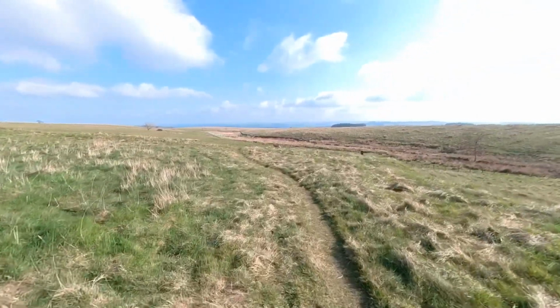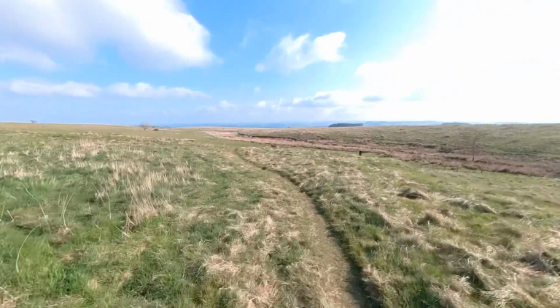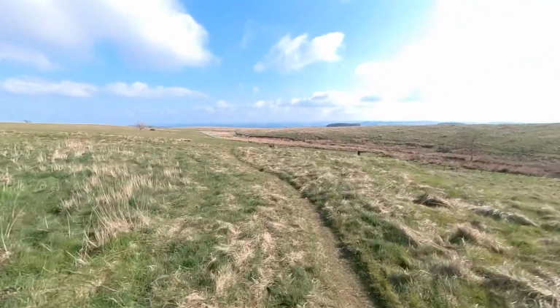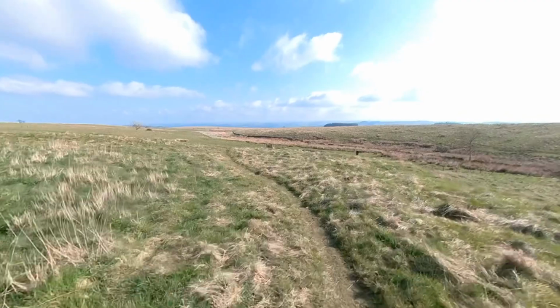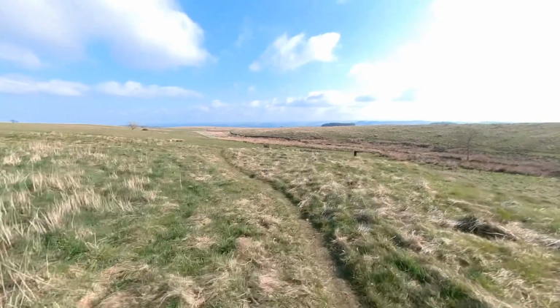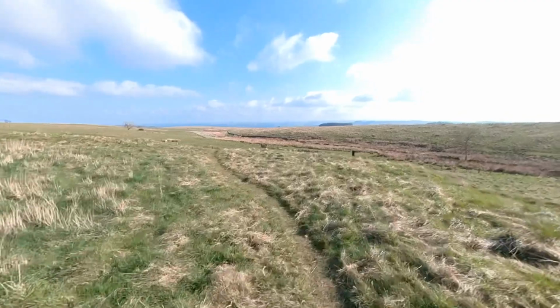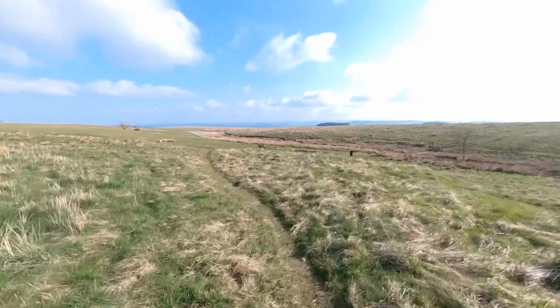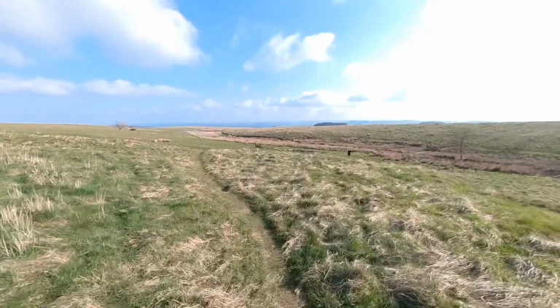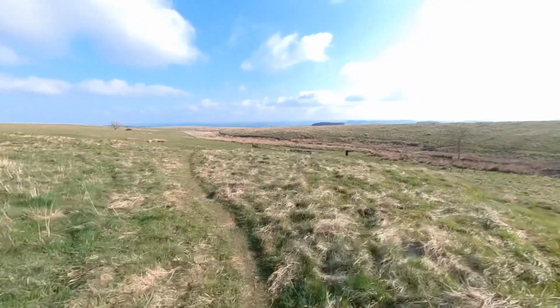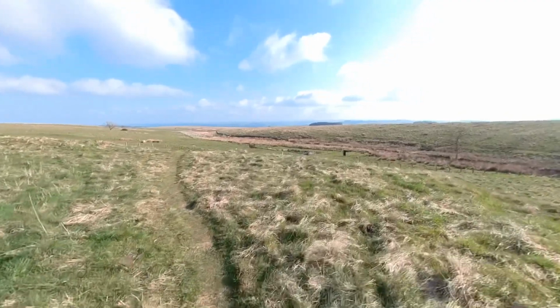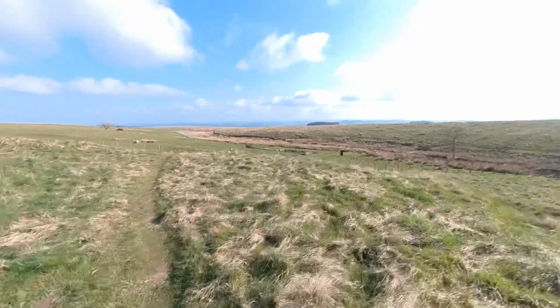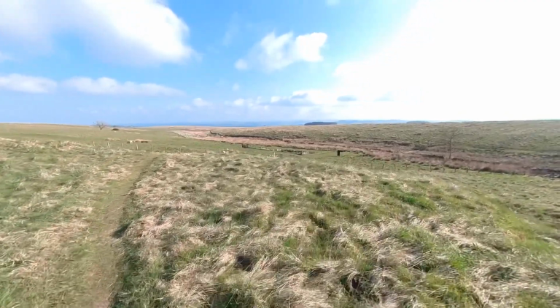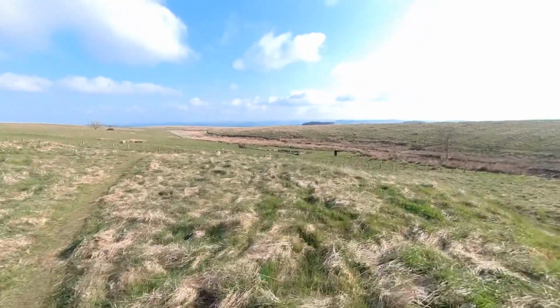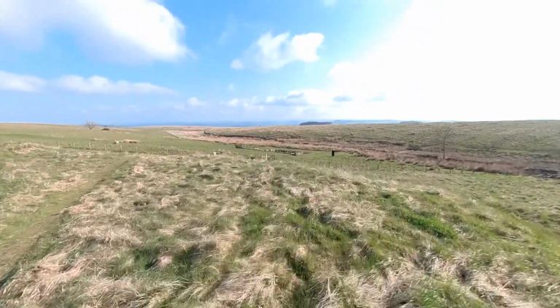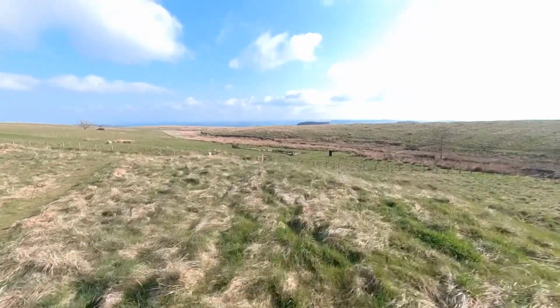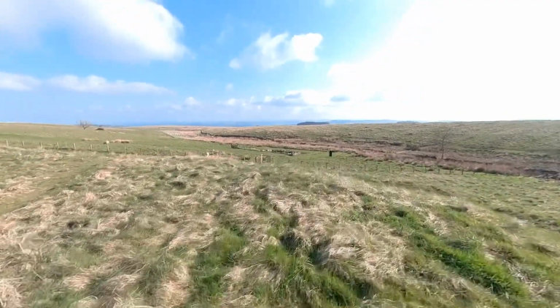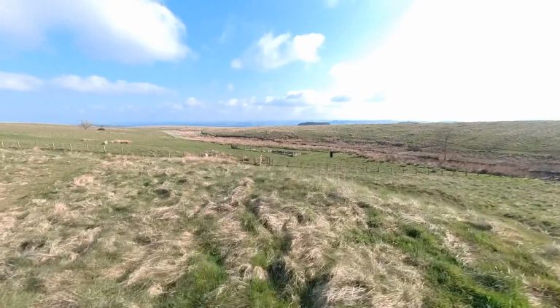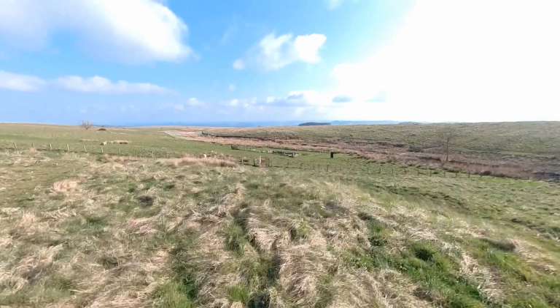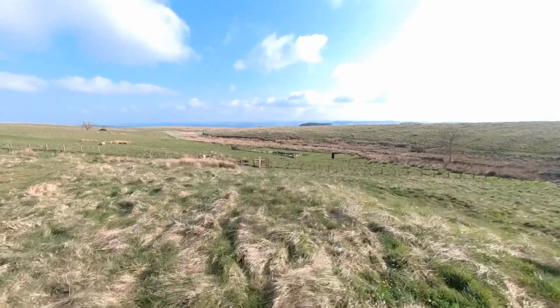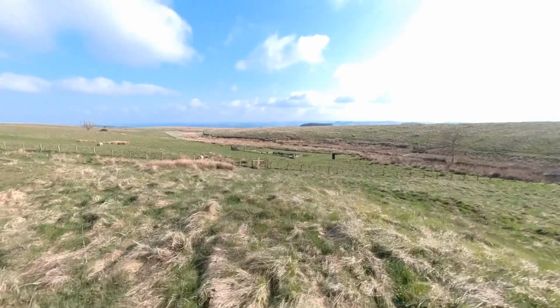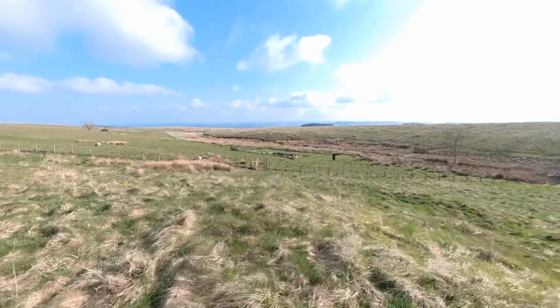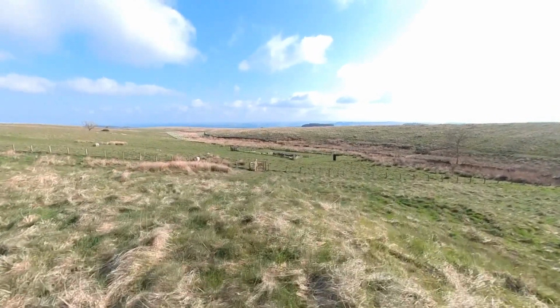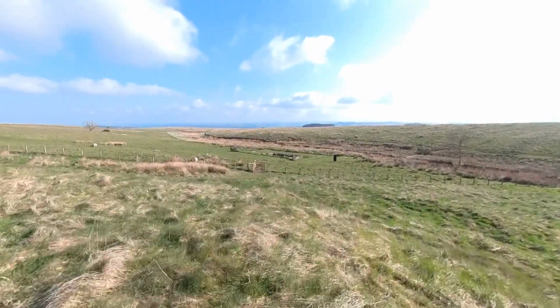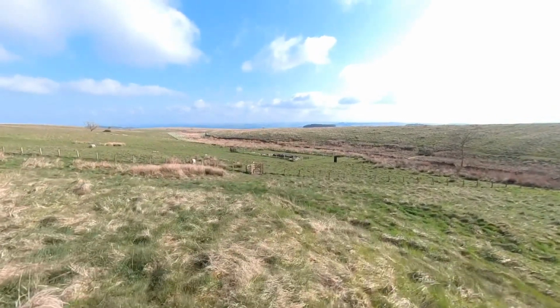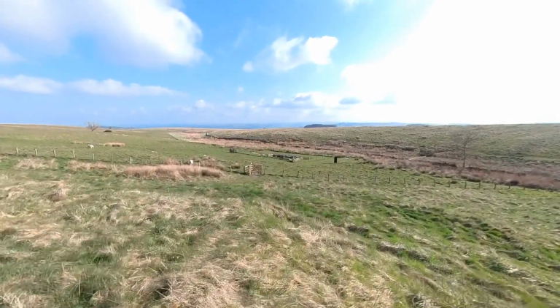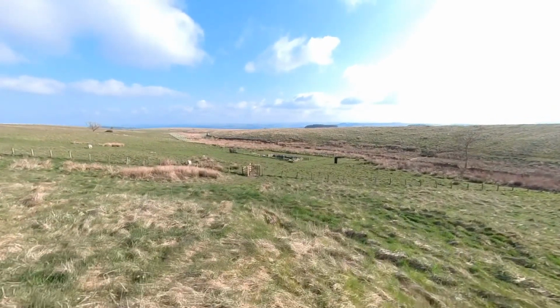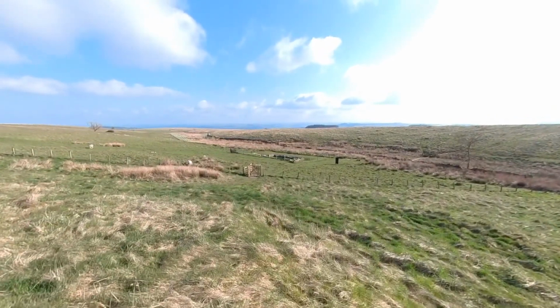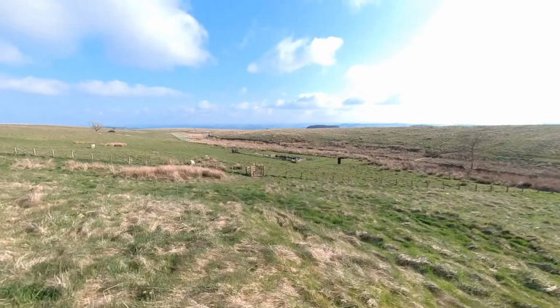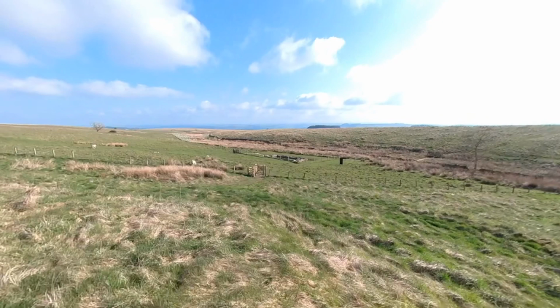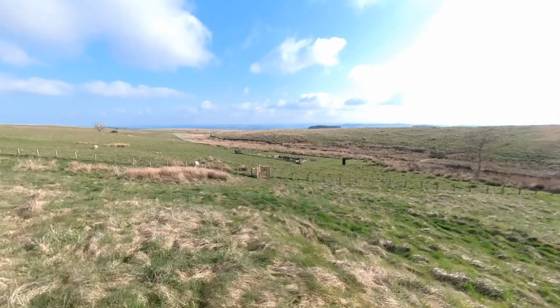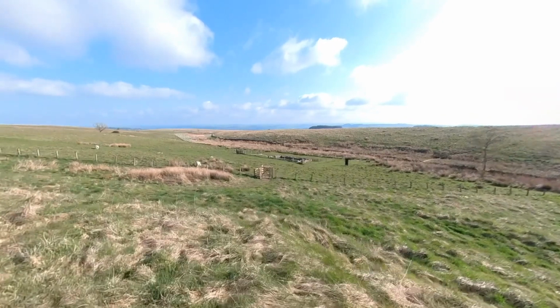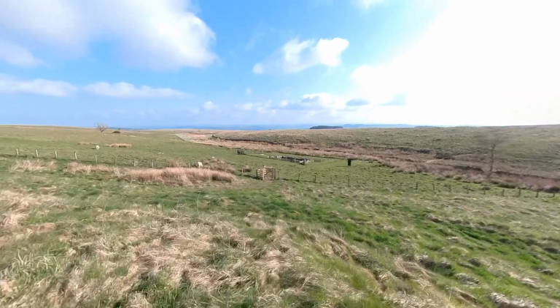Ahead of us lies the Mithraeum, which was excavated in the 1940s, just appearing over the edge. It's just a matter of descending down off the corner of the fort rampart and heading to the stile to reach the Mithraeum.